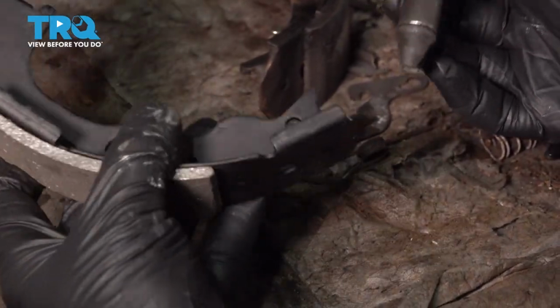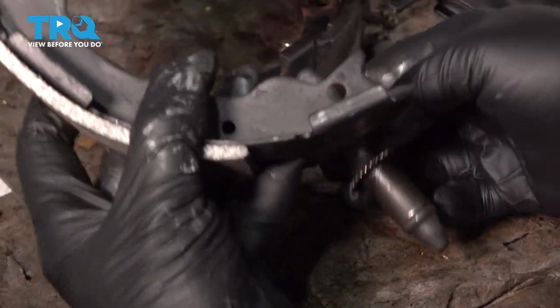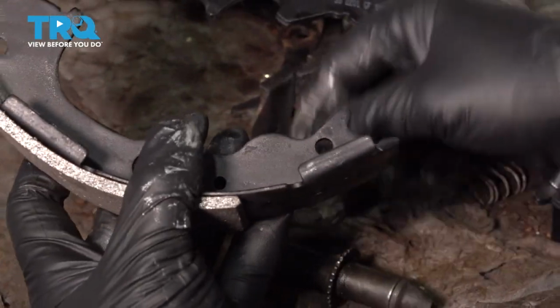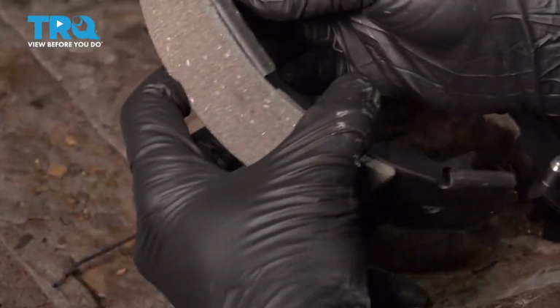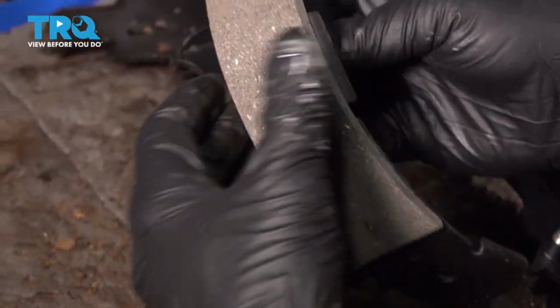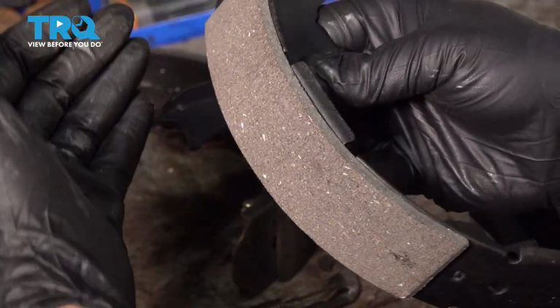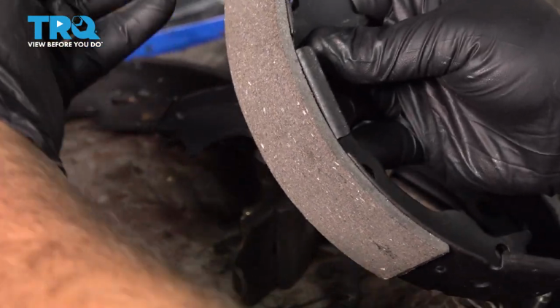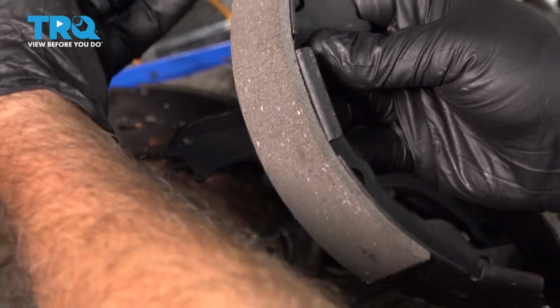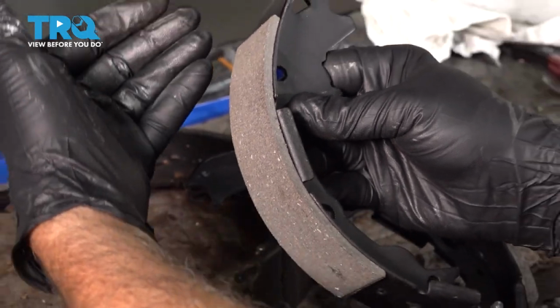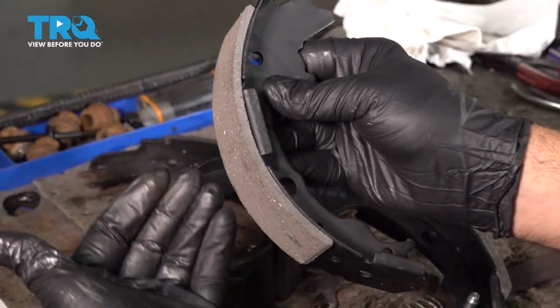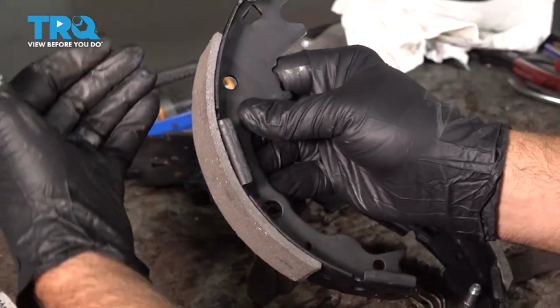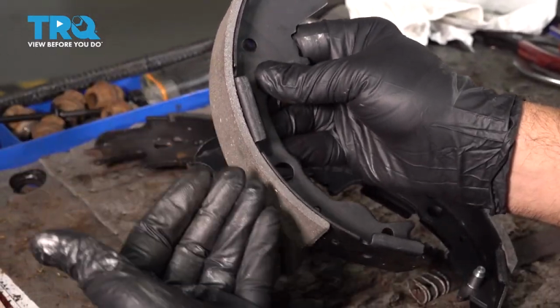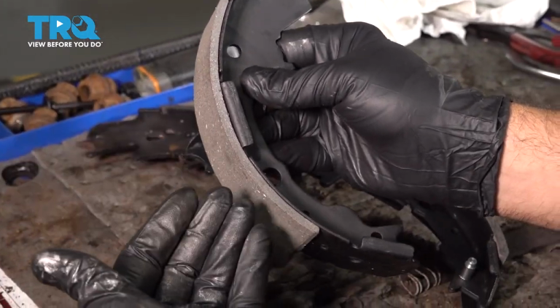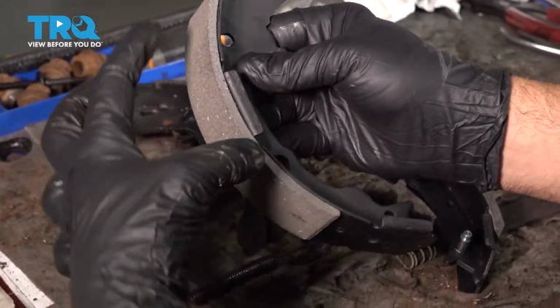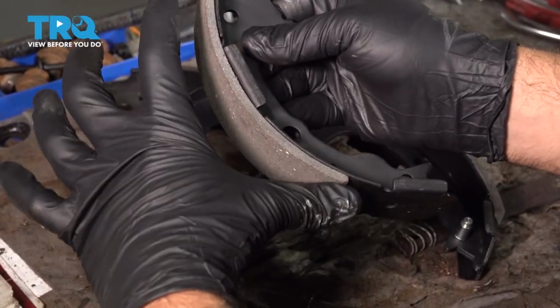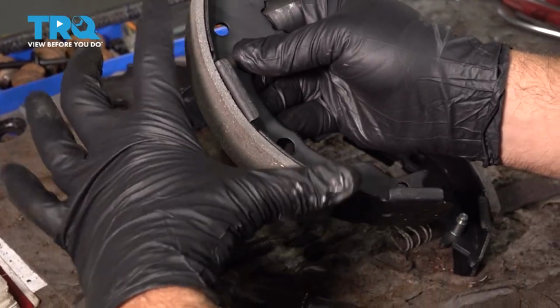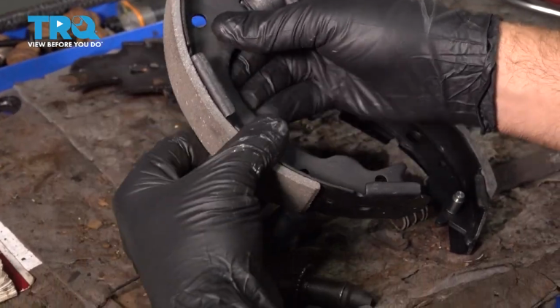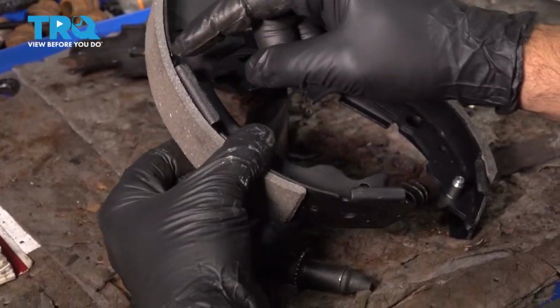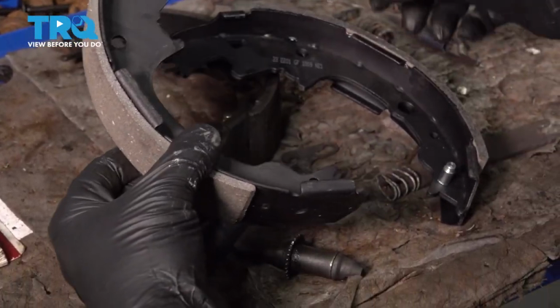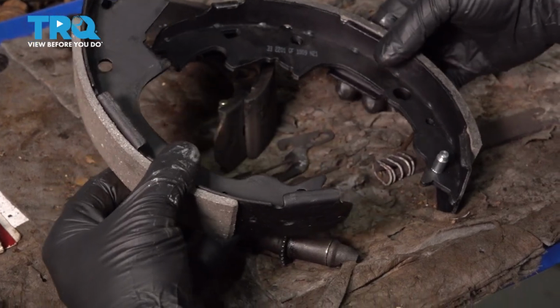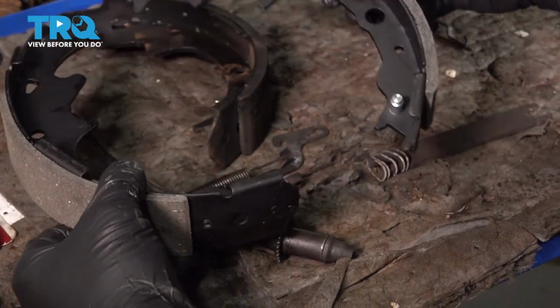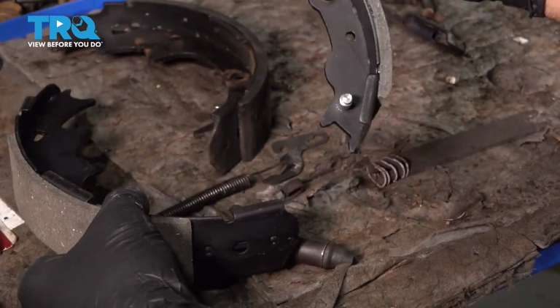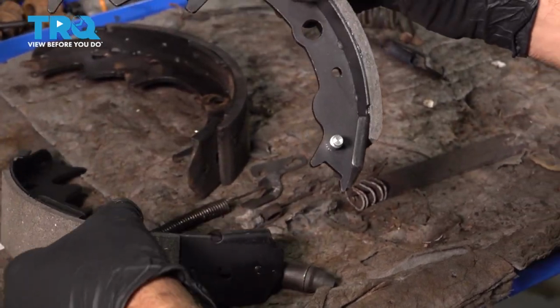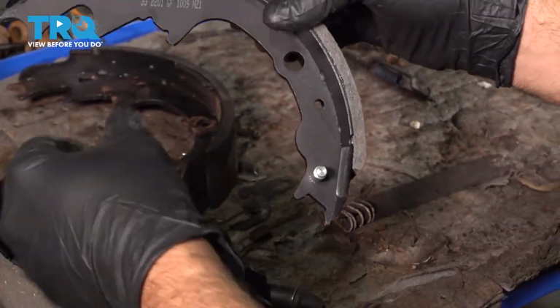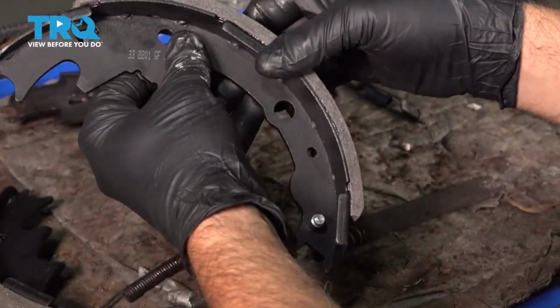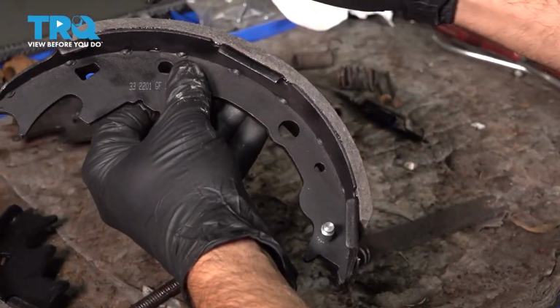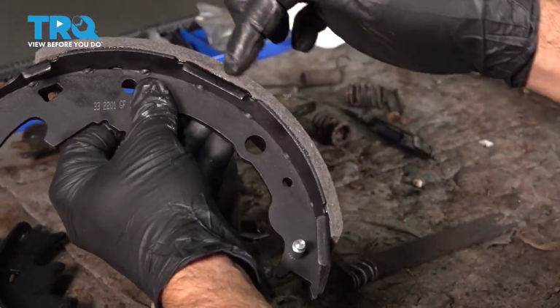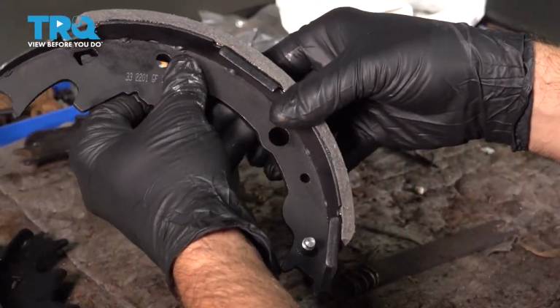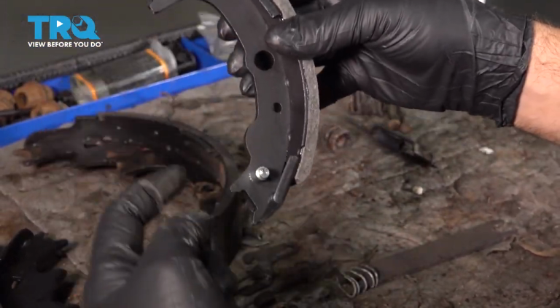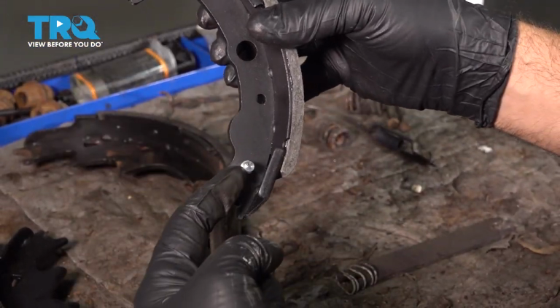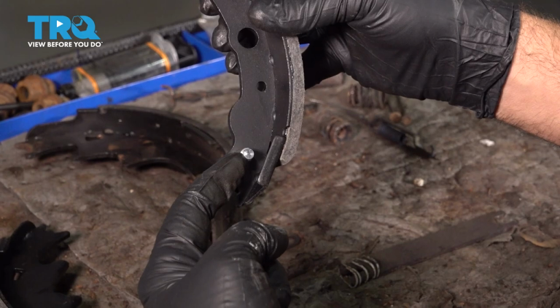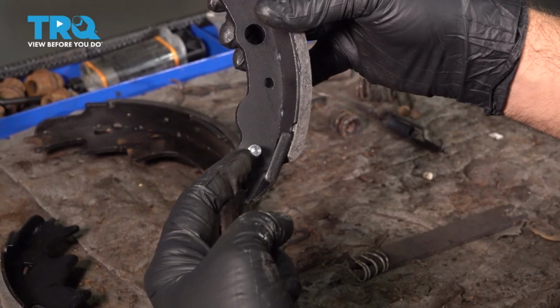Now, the position of the brake shoes themselves: facing the forward of the vehicle, we have the short brake pad — it's thinner. And we have the rear brake pad — it's a thicker pad and it has the pin down below.